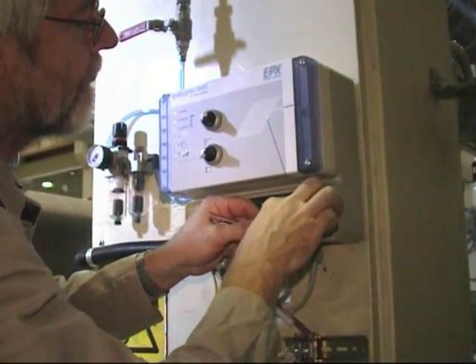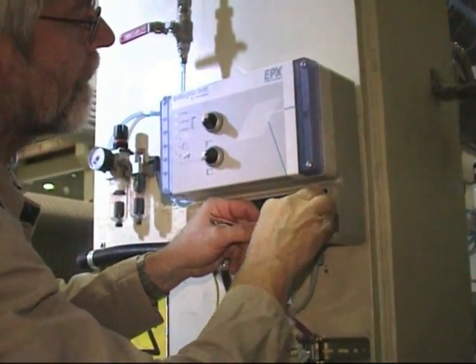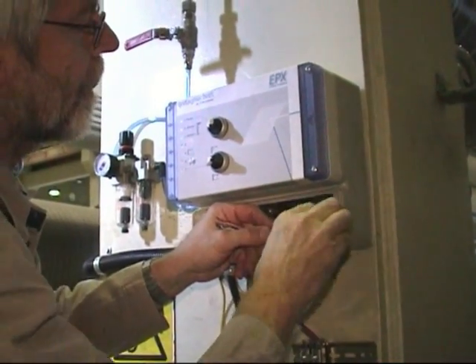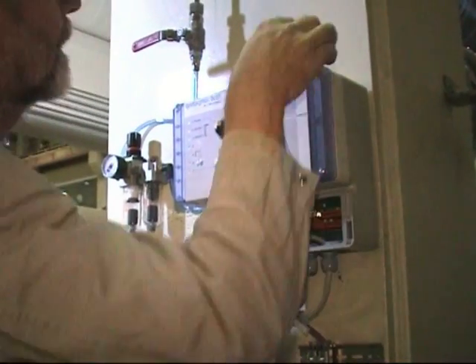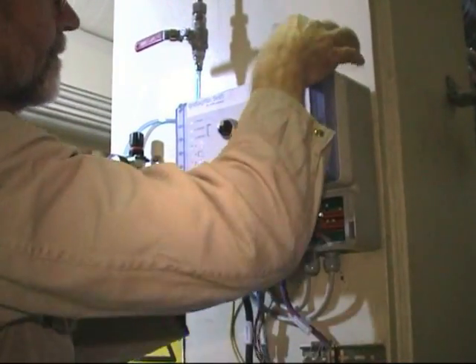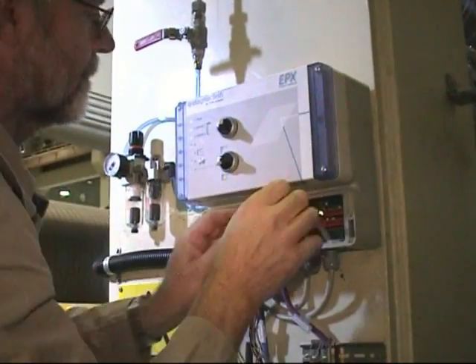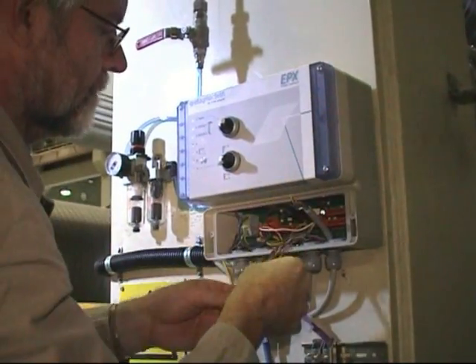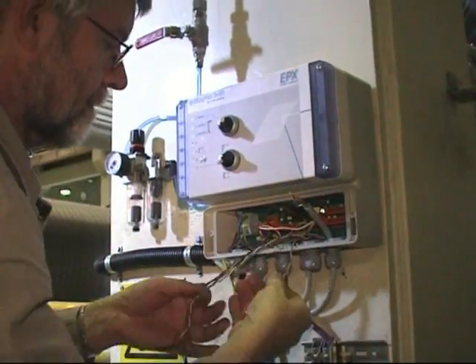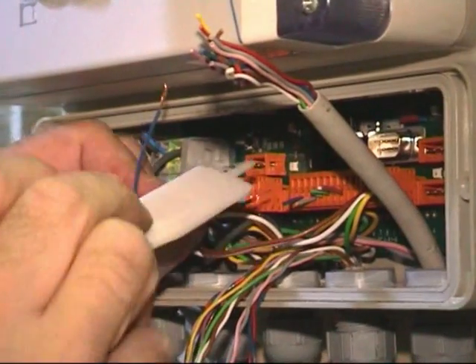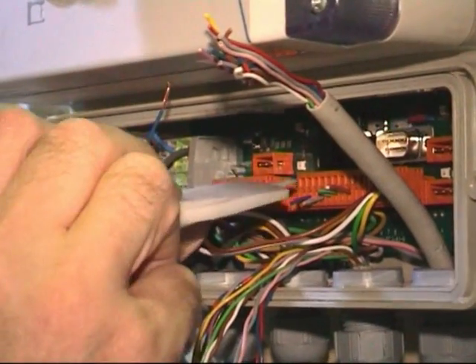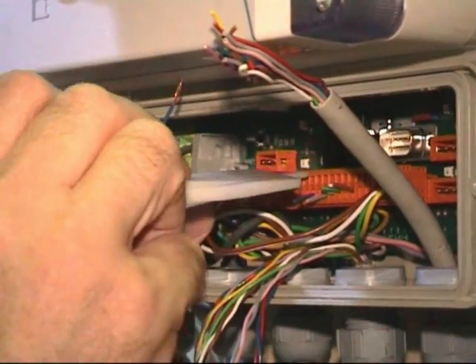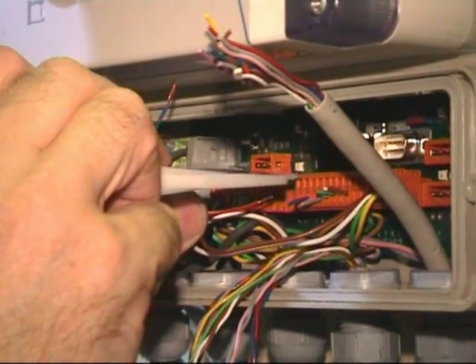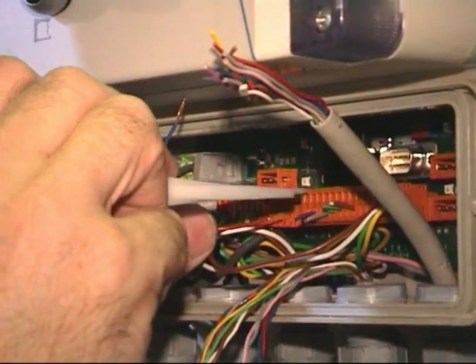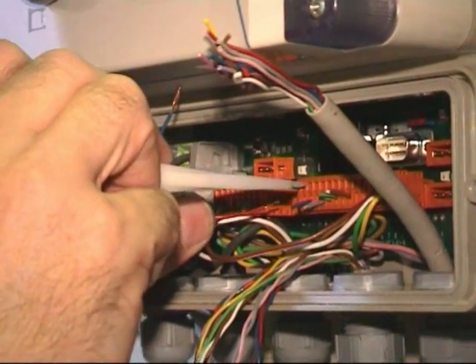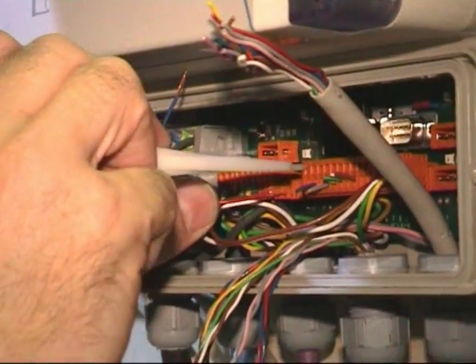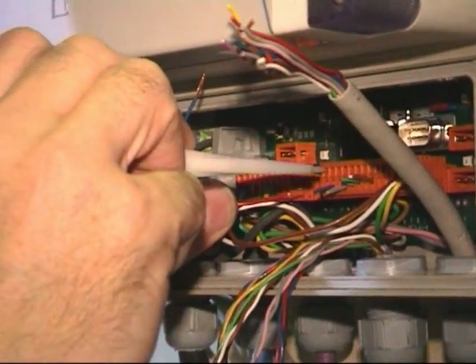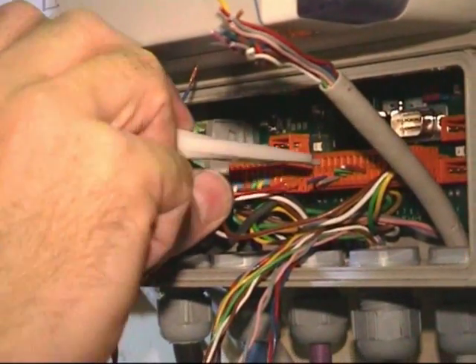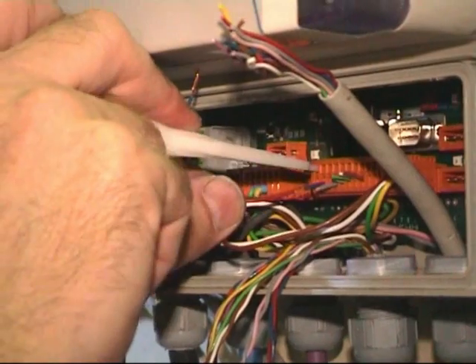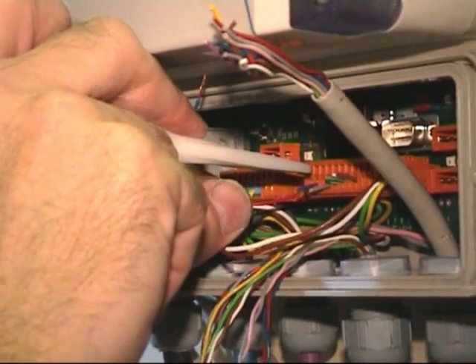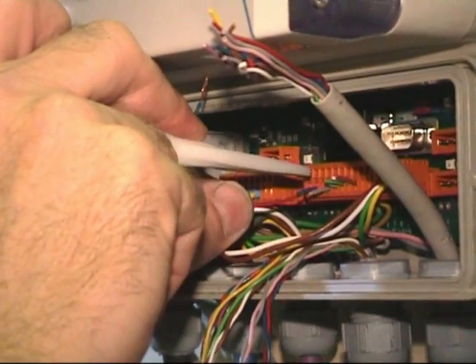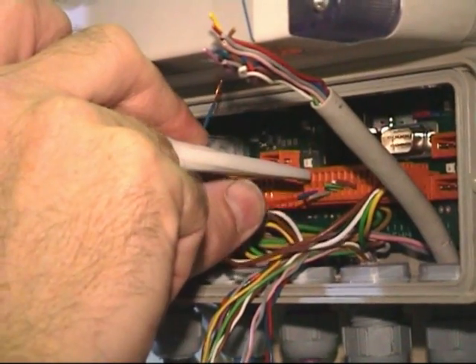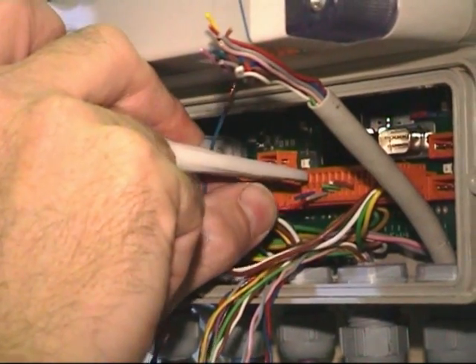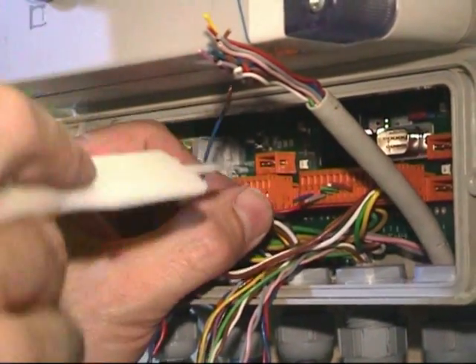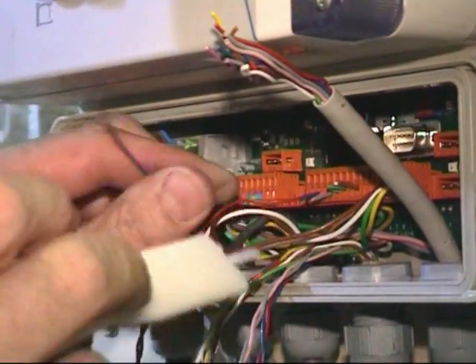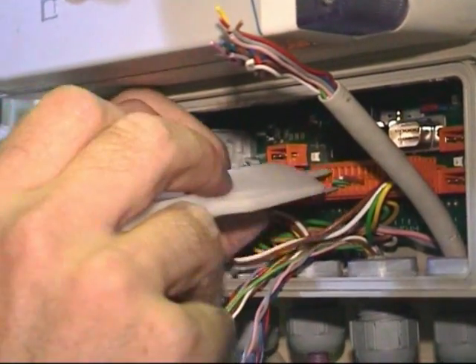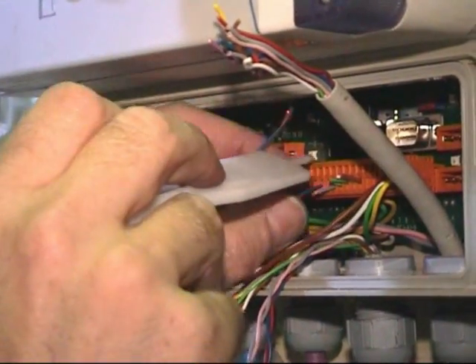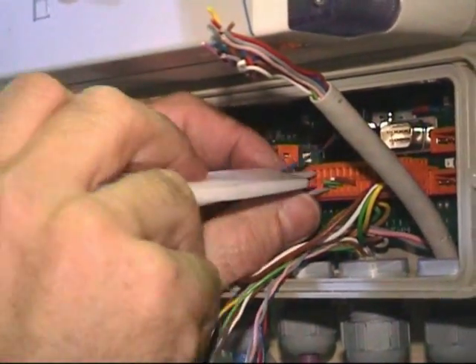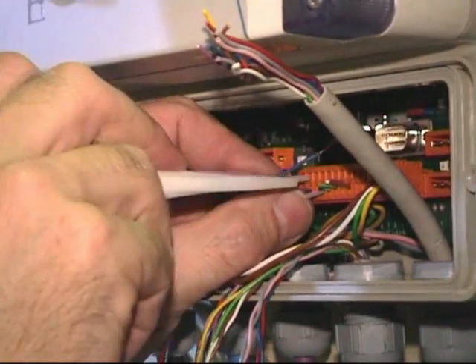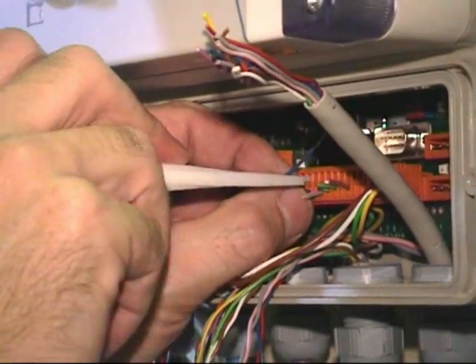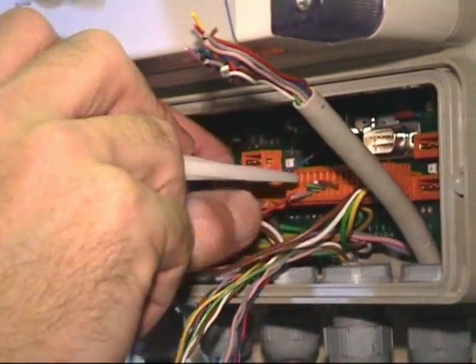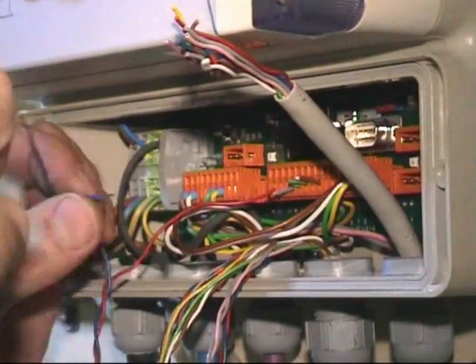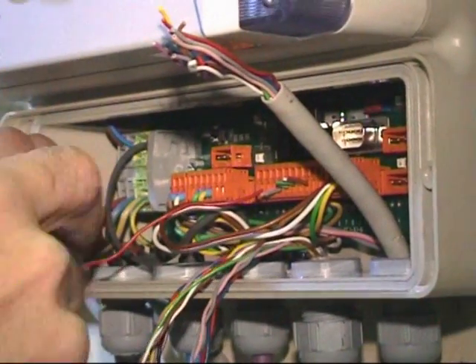Depending on the location, setting up the frame takes from 30 minutes to two hours. Afterwards the machine may be restarted to produce paper. At this time, the spectrophotometer is moved out of the web.